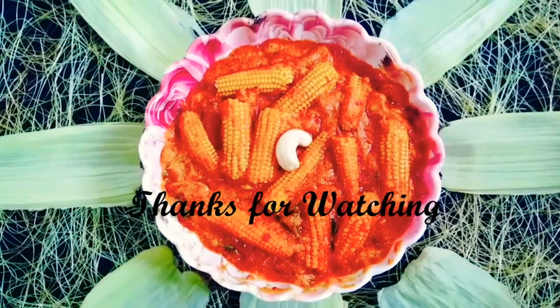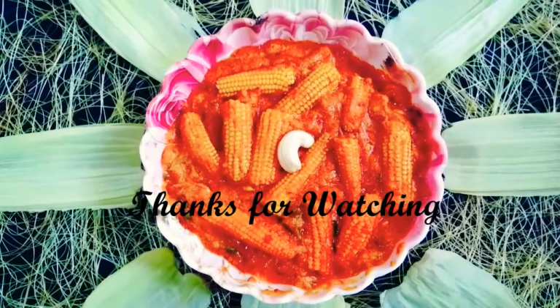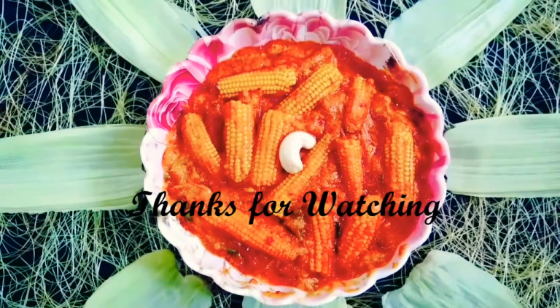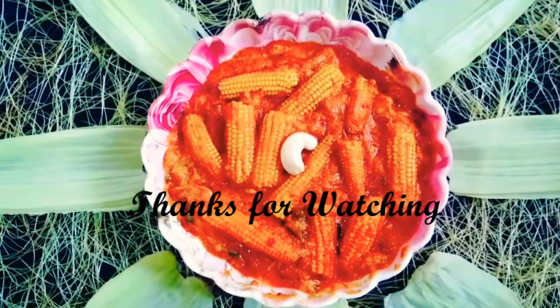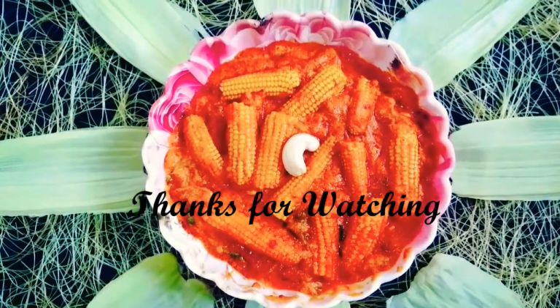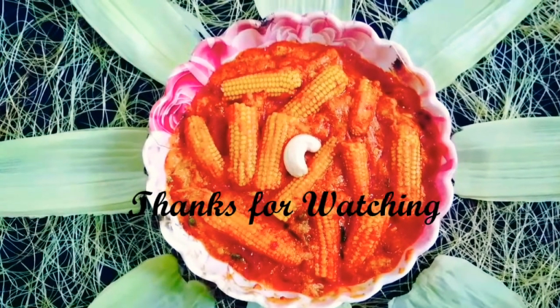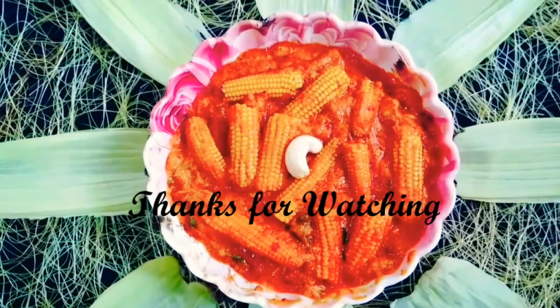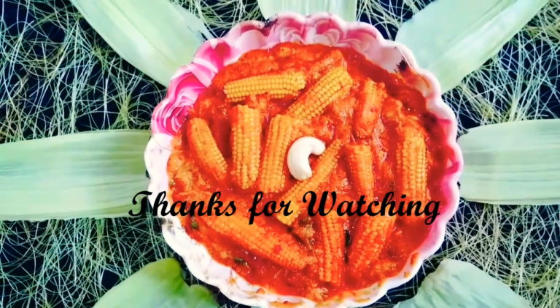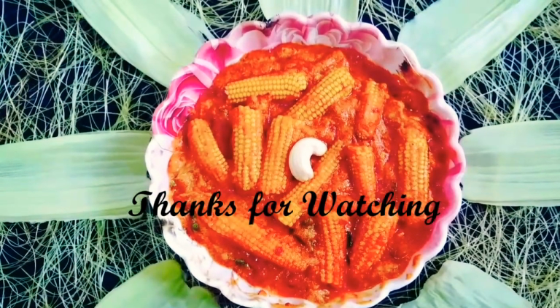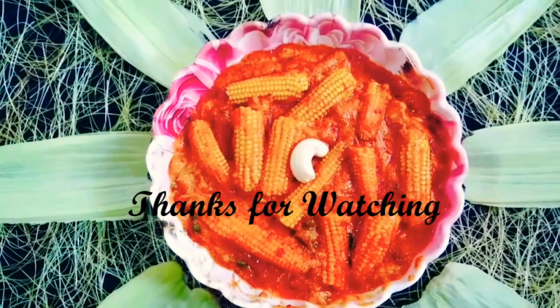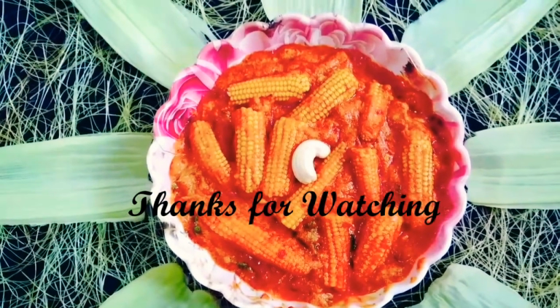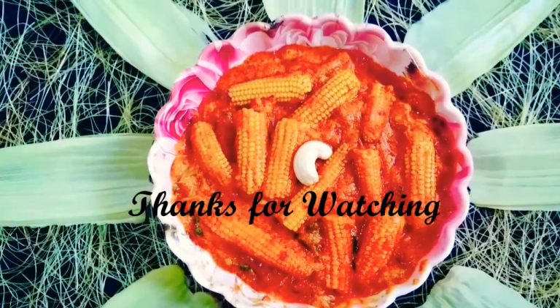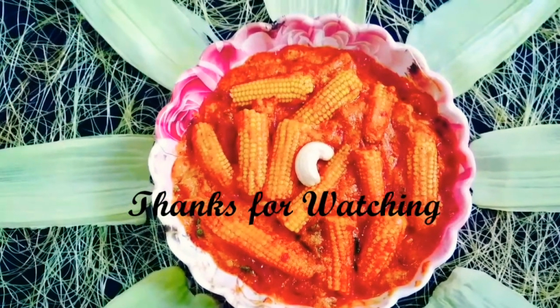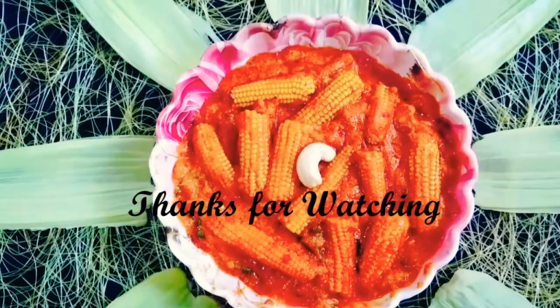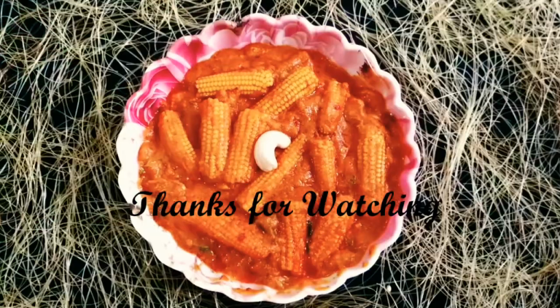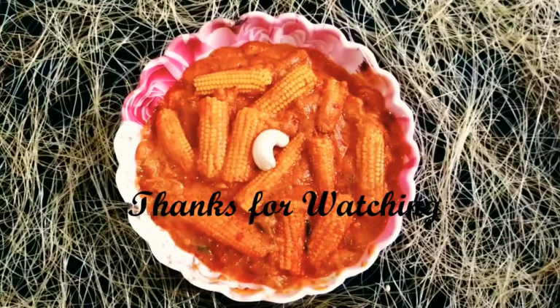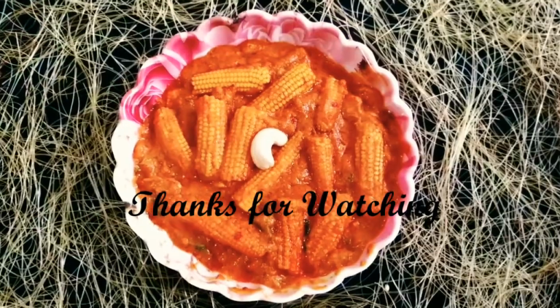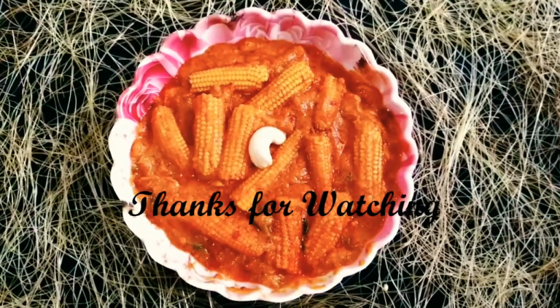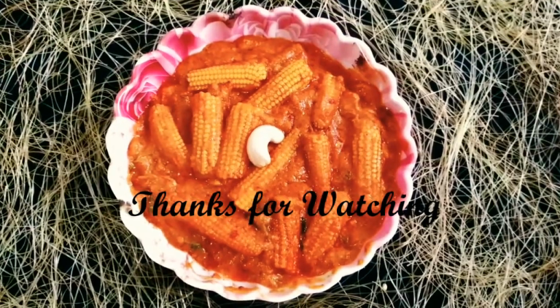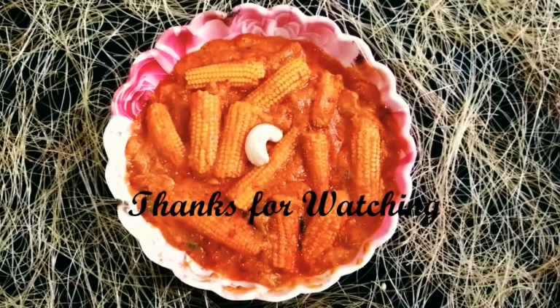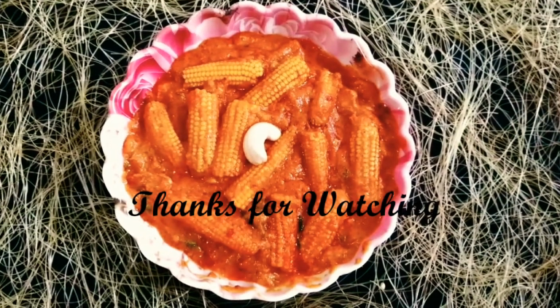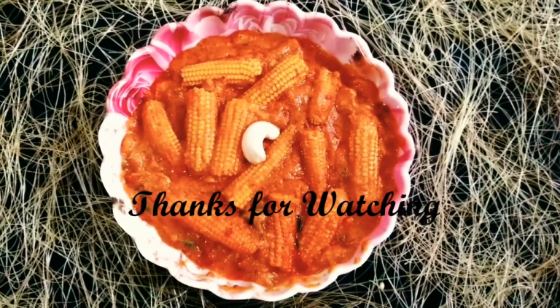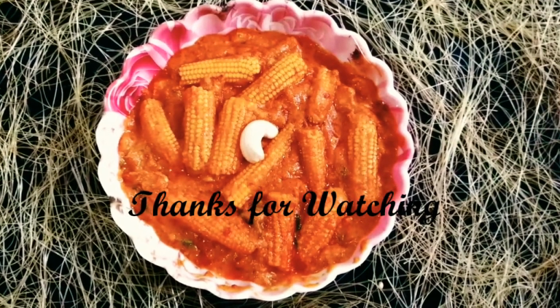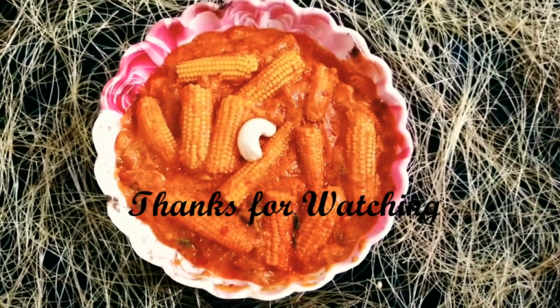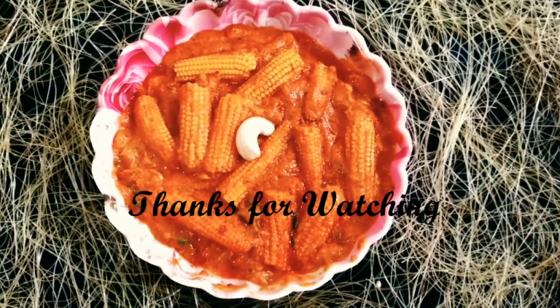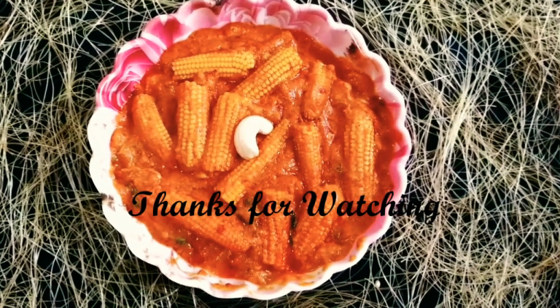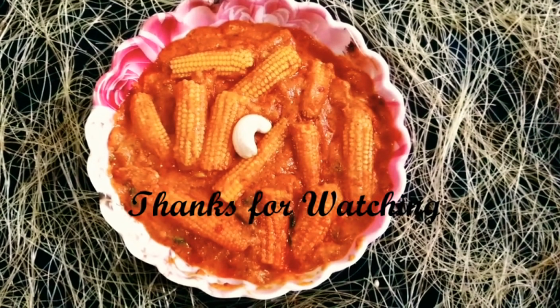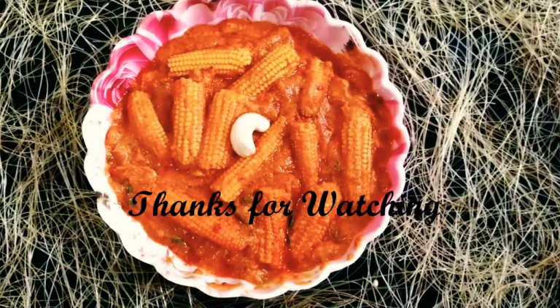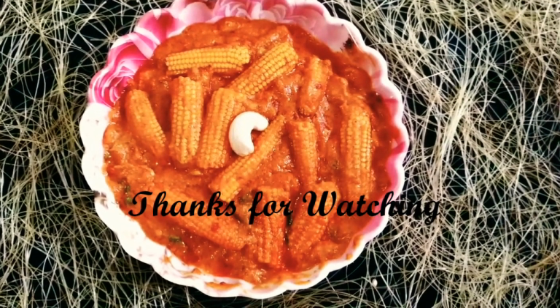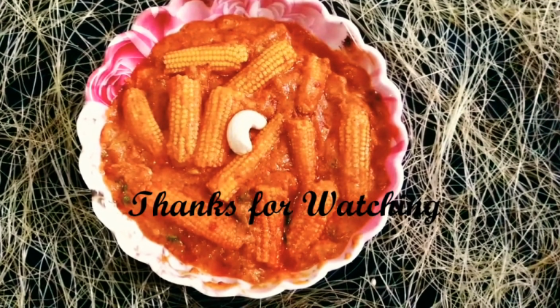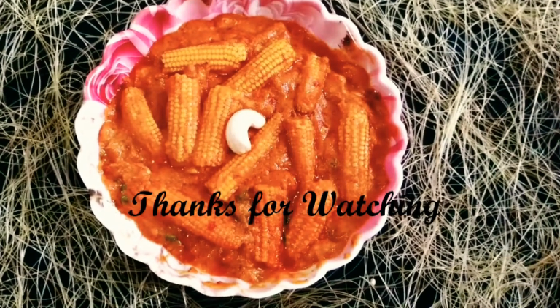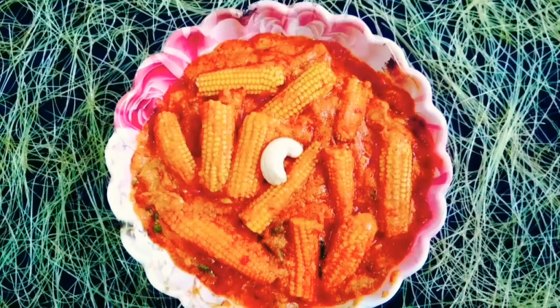If you like this recipe, please like this recipe. Take care, bye!